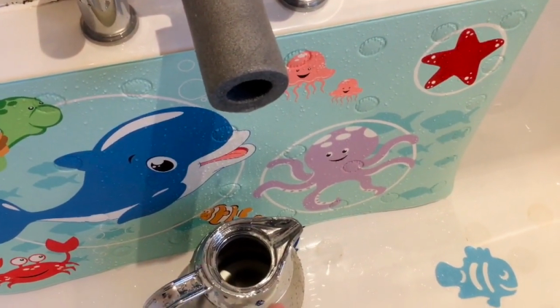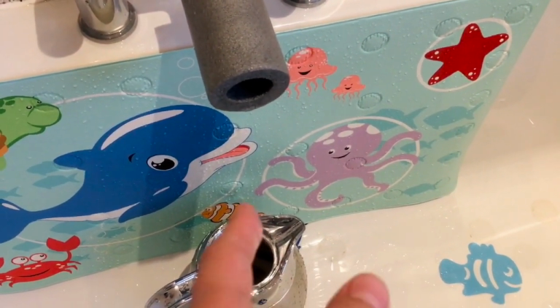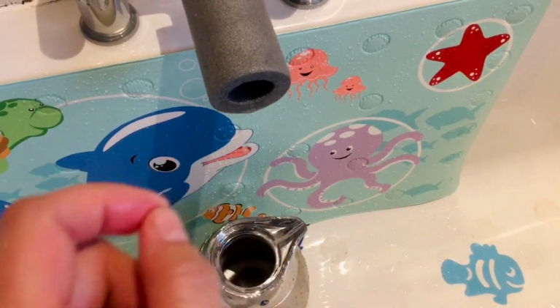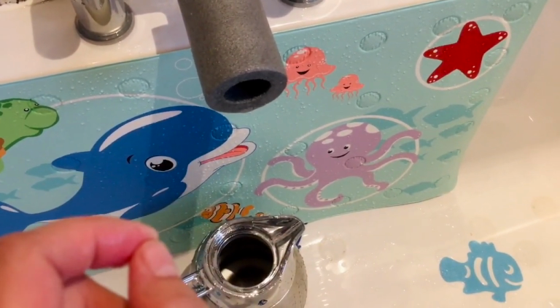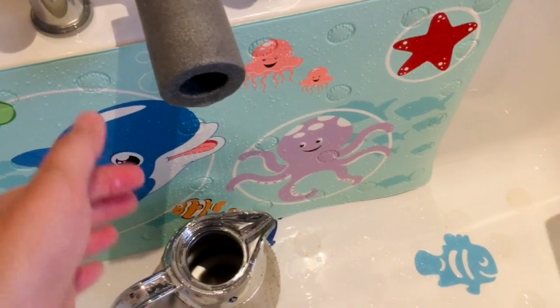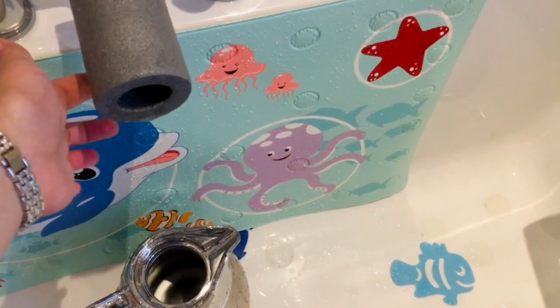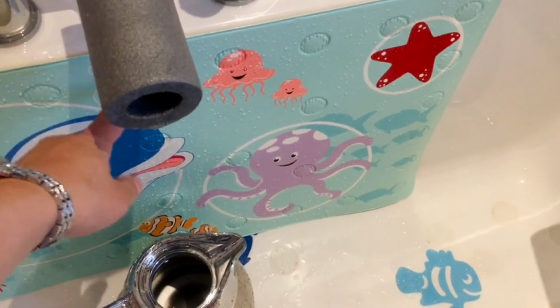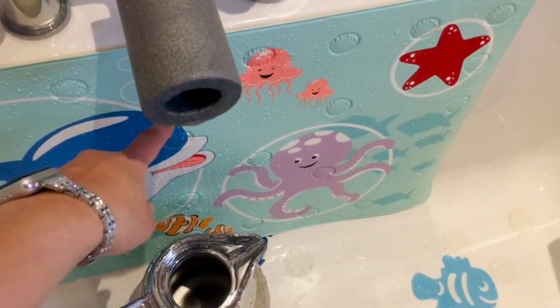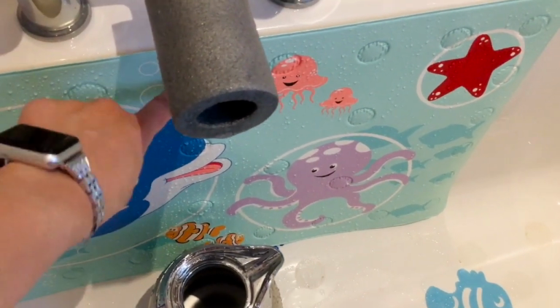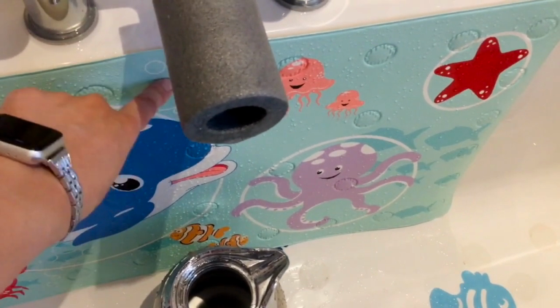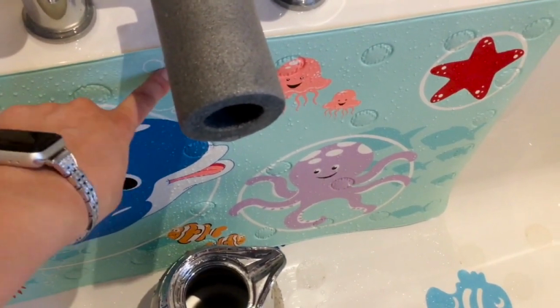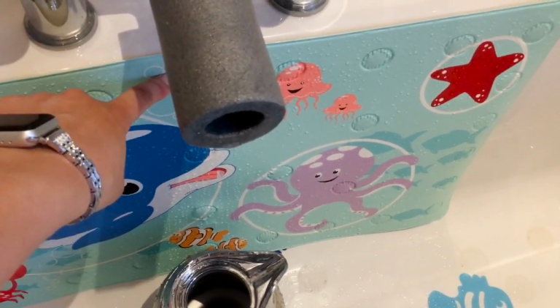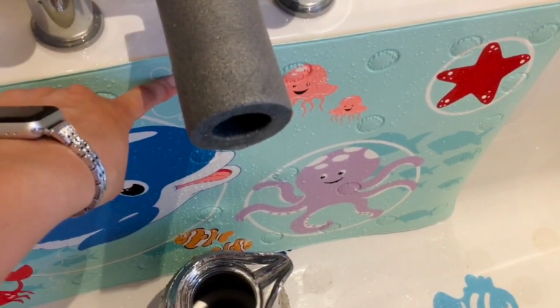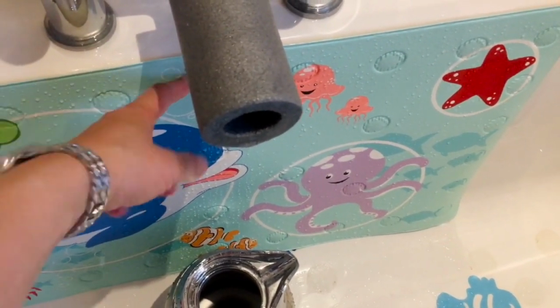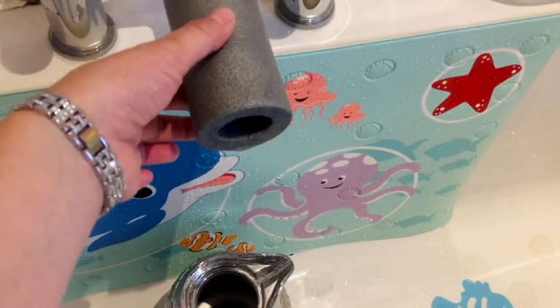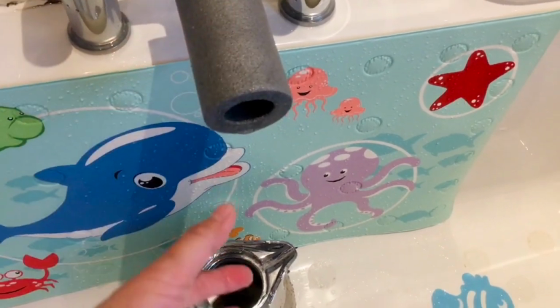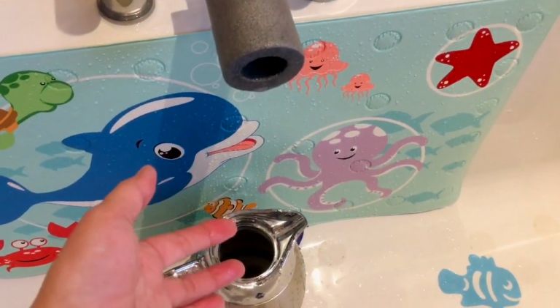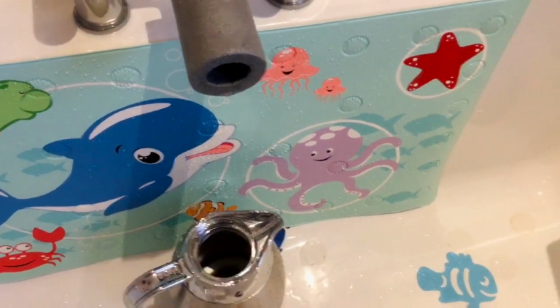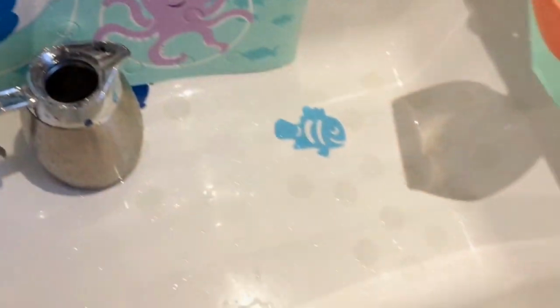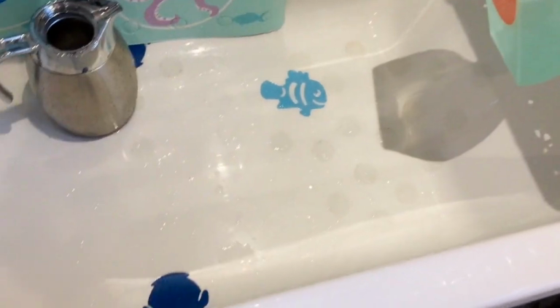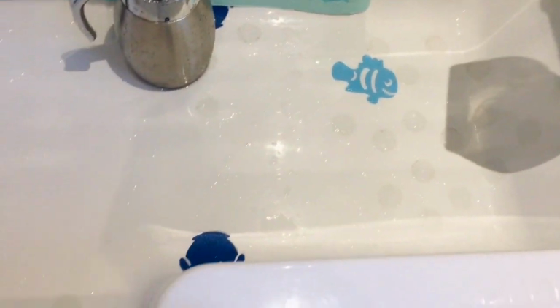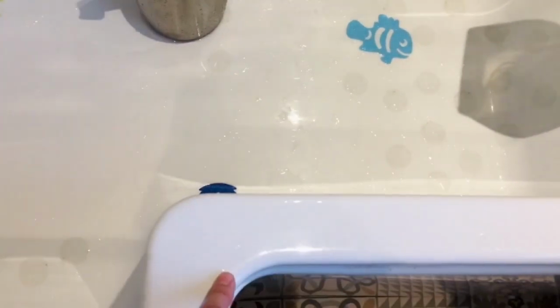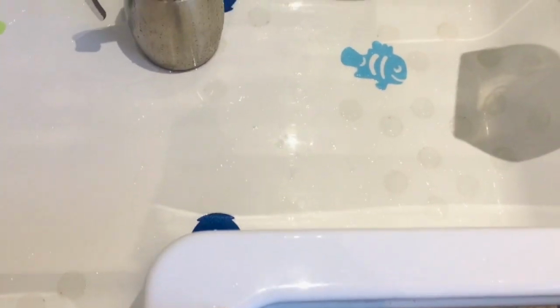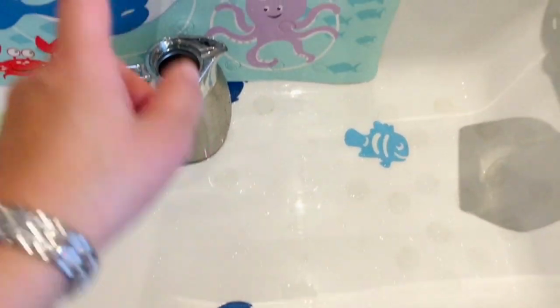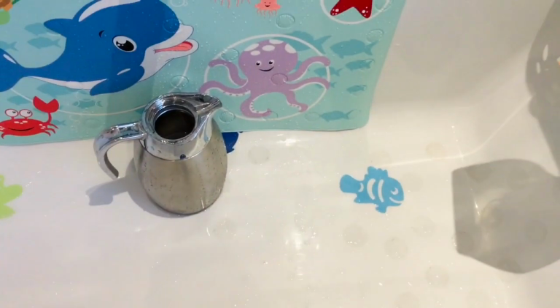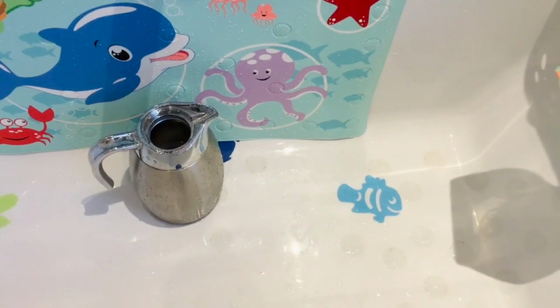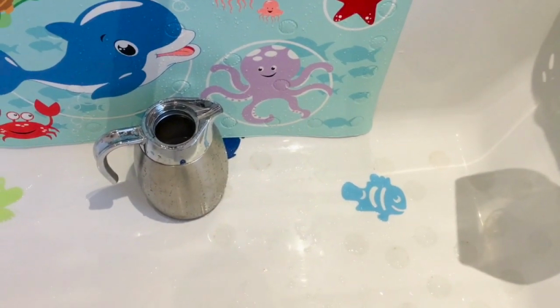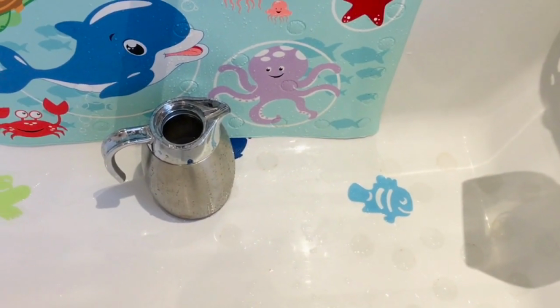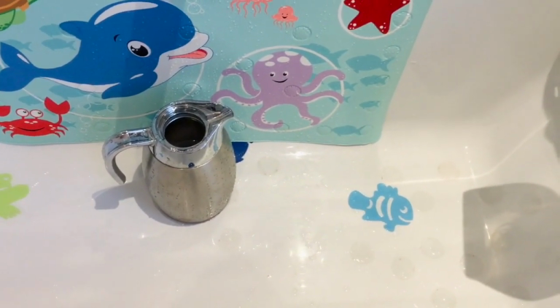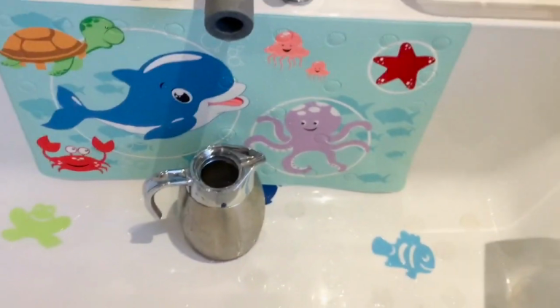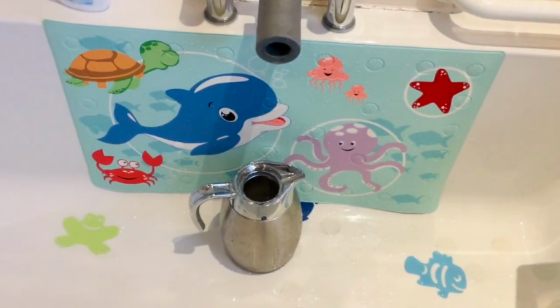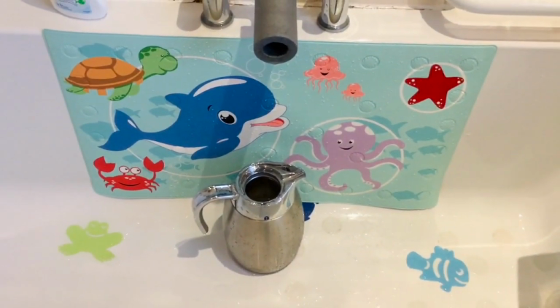This is also very handy when I need to clean anything under the tap, because the water just comes out way too close to the edge of the bathtub. So I can direct the water out and kind of sit at the edge of the bath to clean whatever I need to.